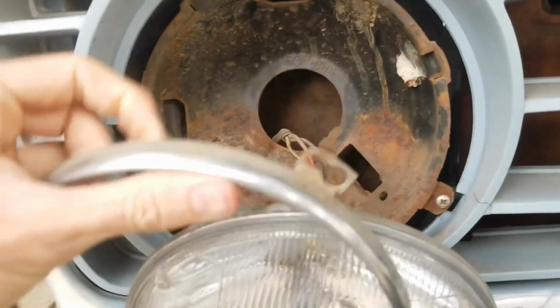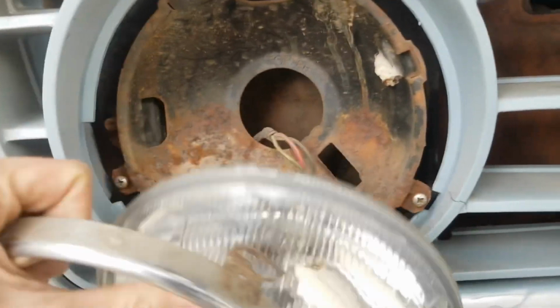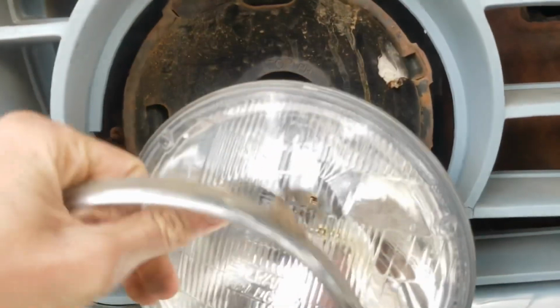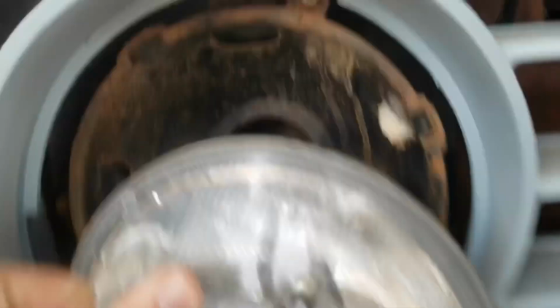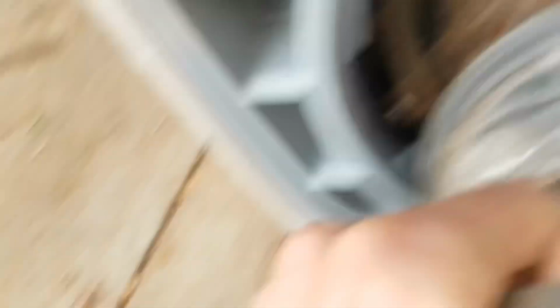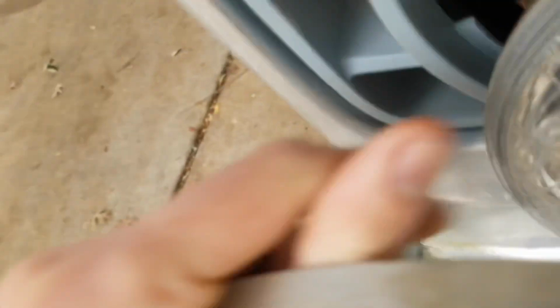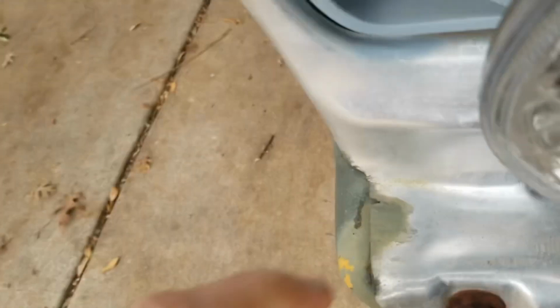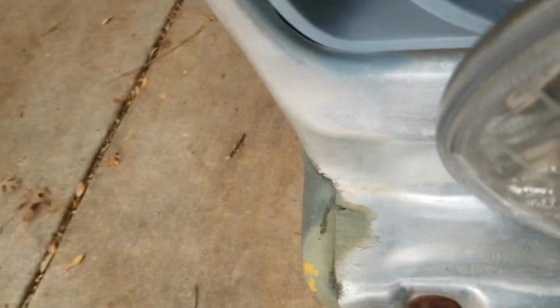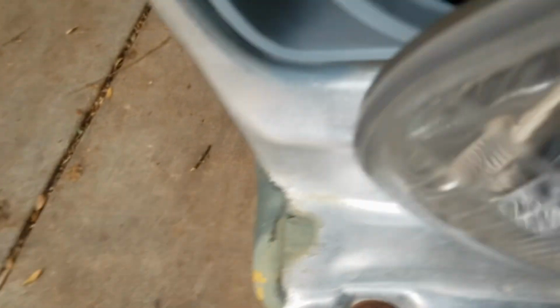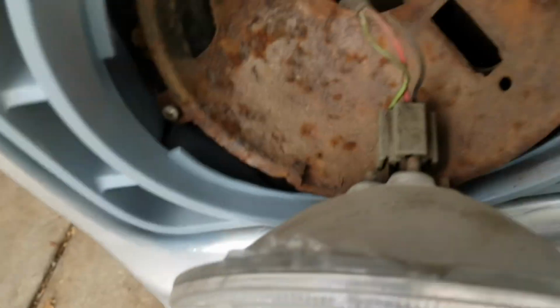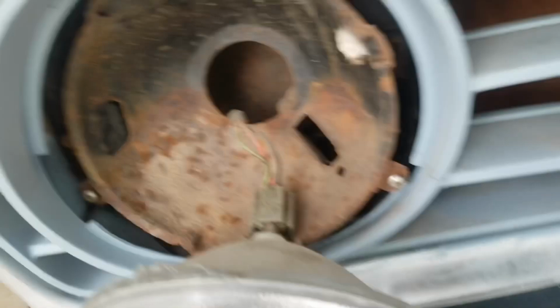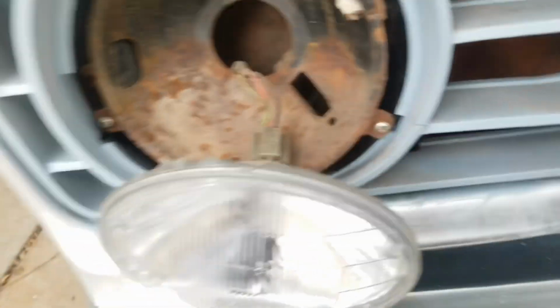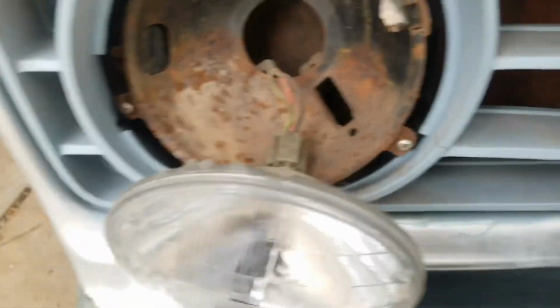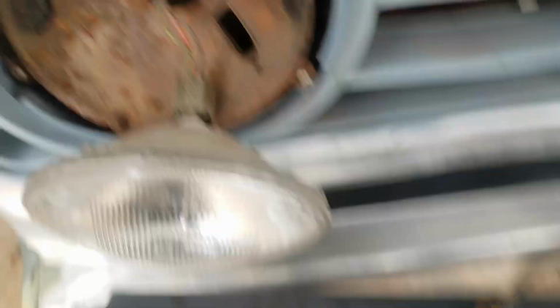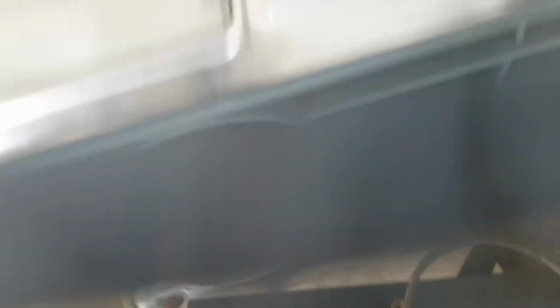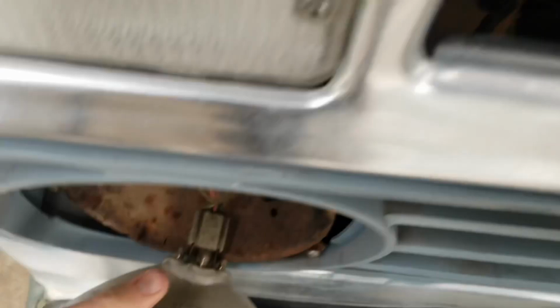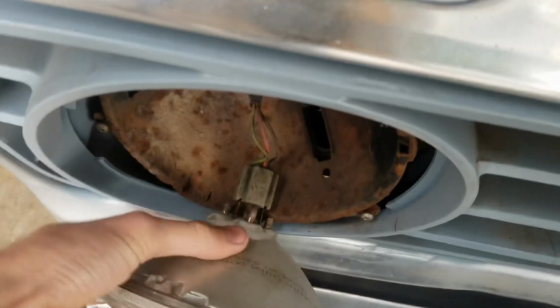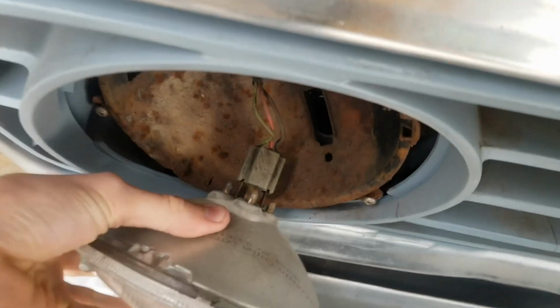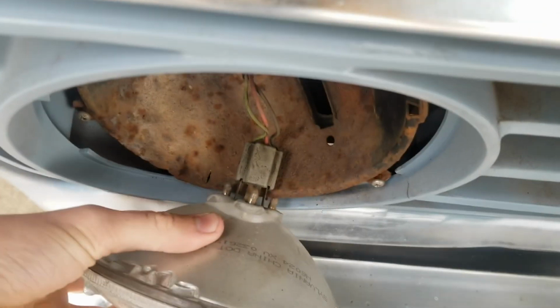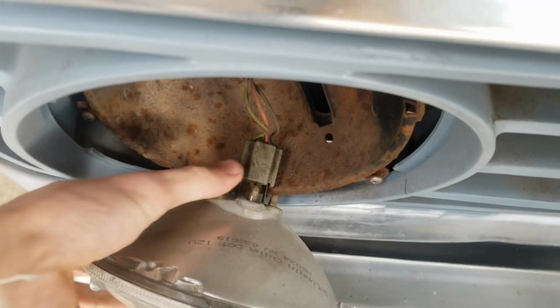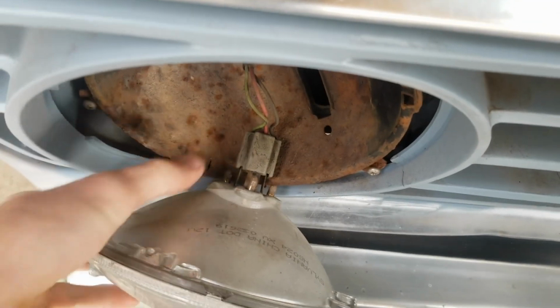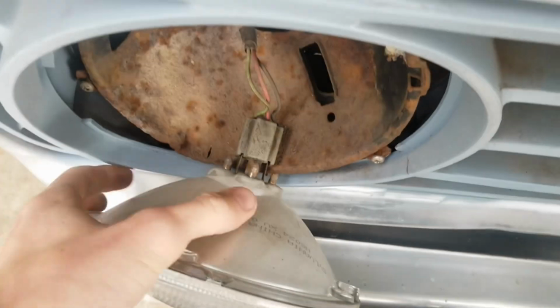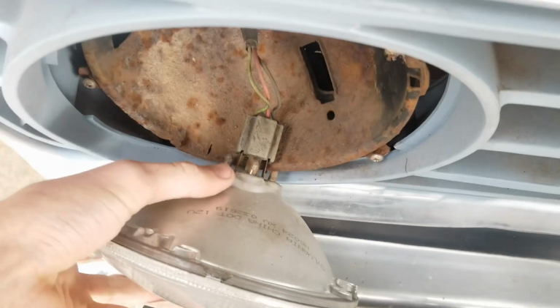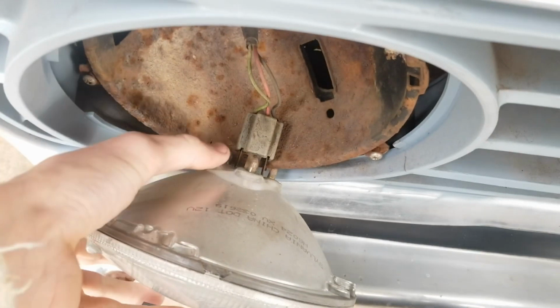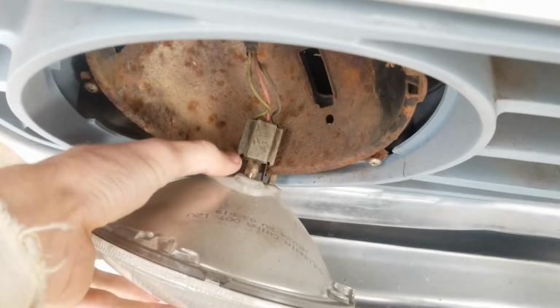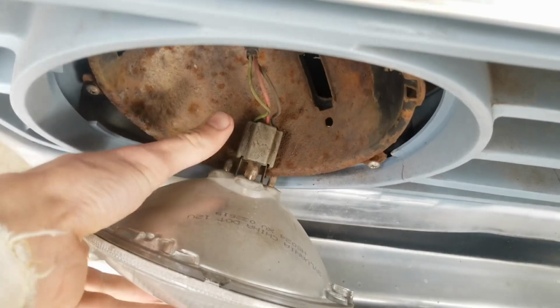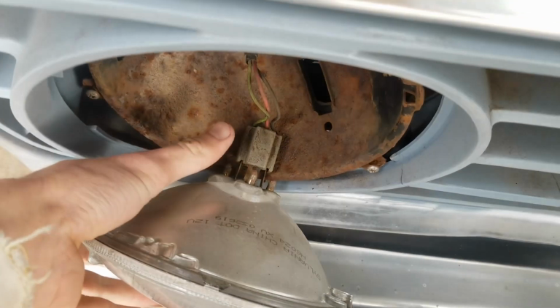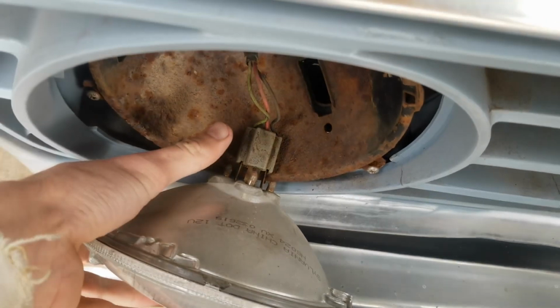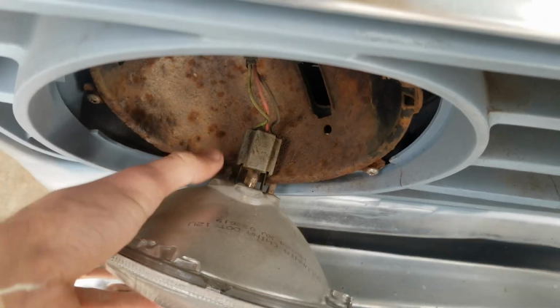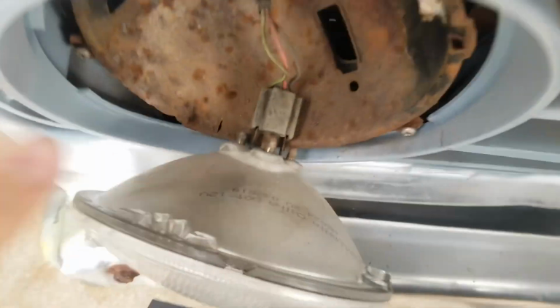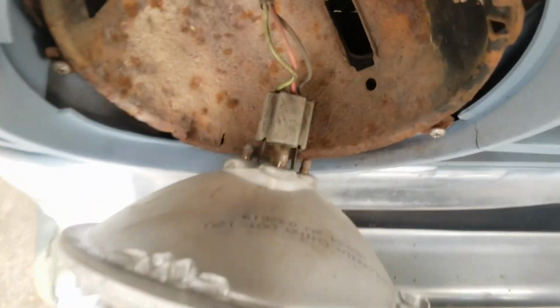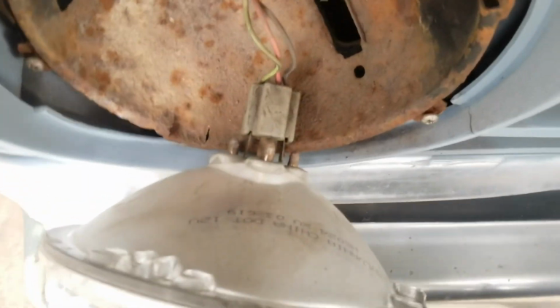Be careful not to lose this, because this is literally the only thing that holds your headlight in. Then you've got your headlight and this connector that comes off — go ahead and disconnect that.